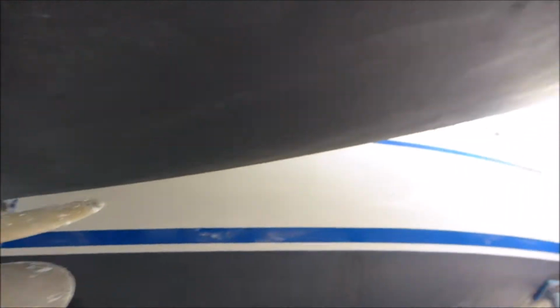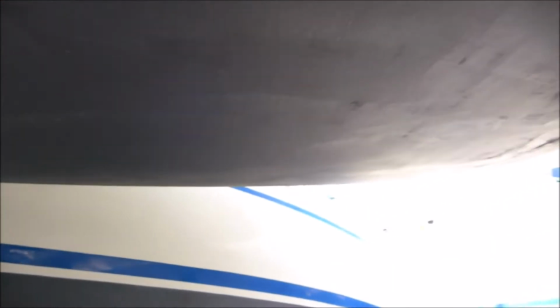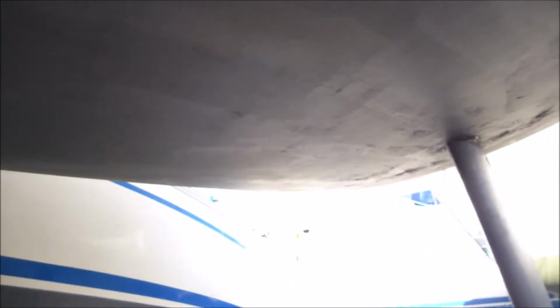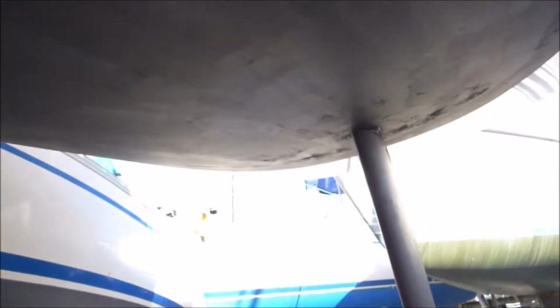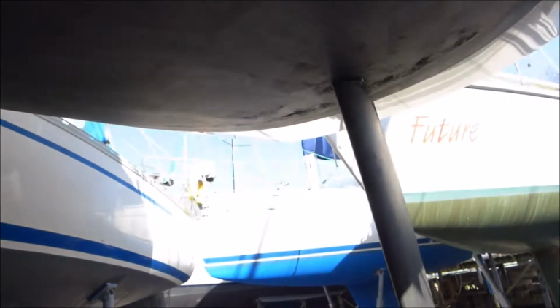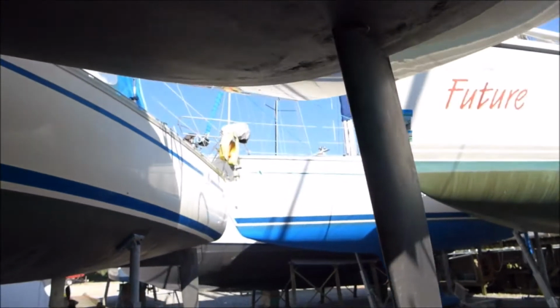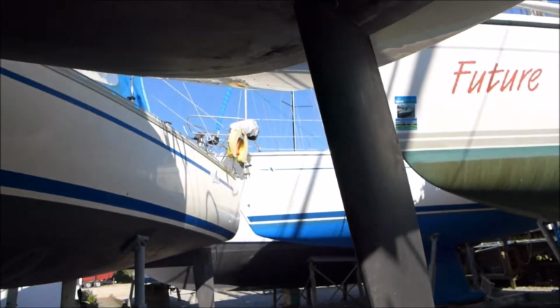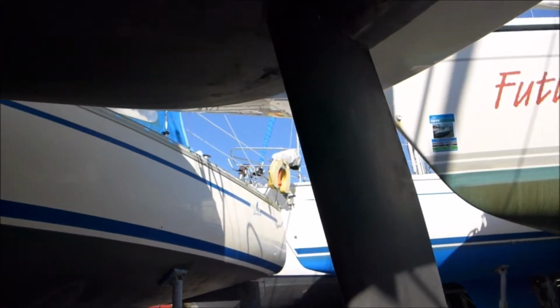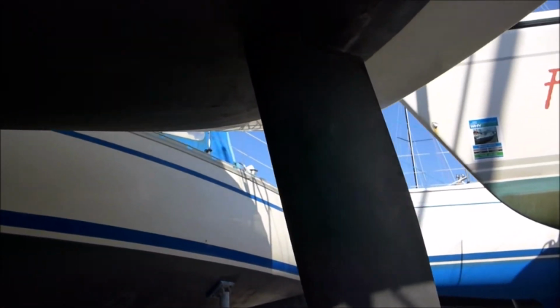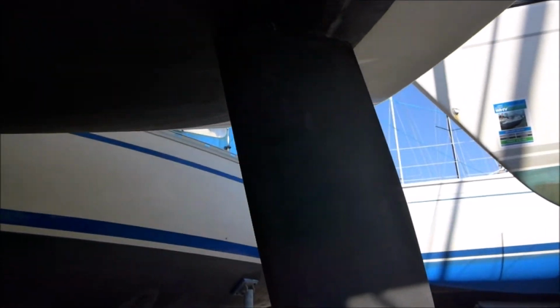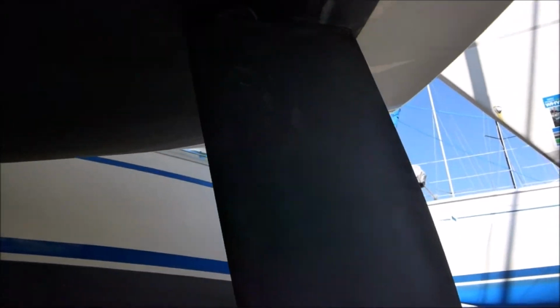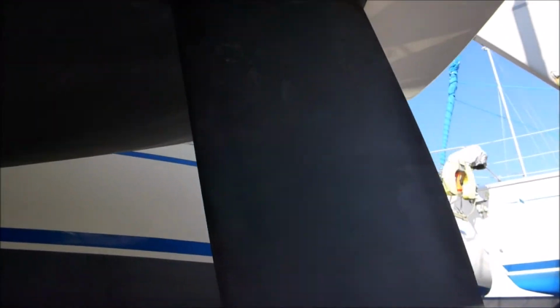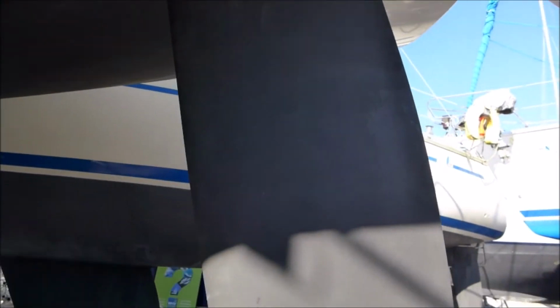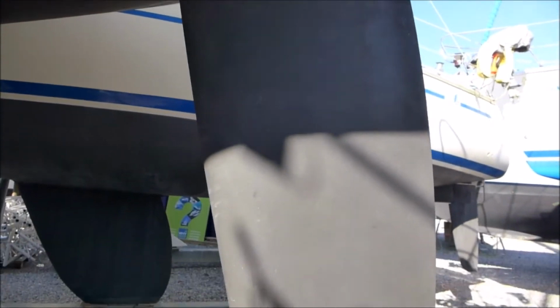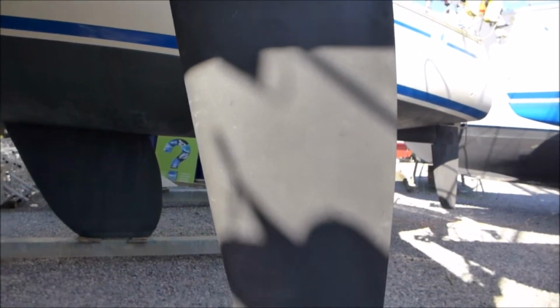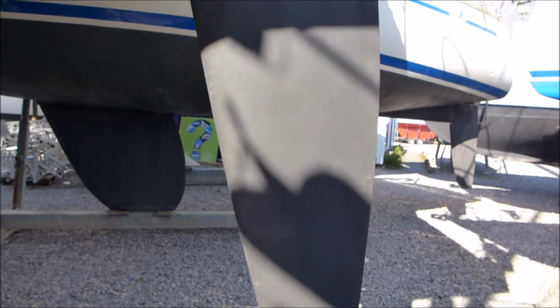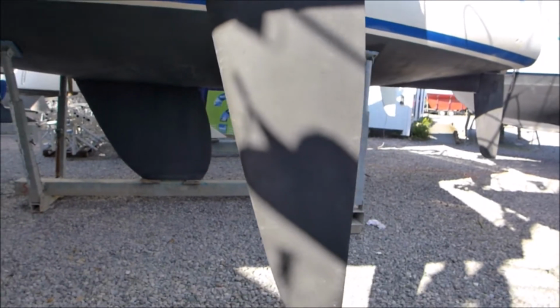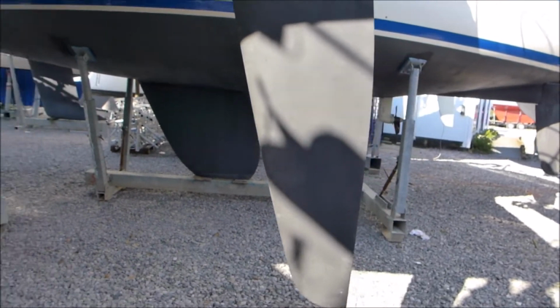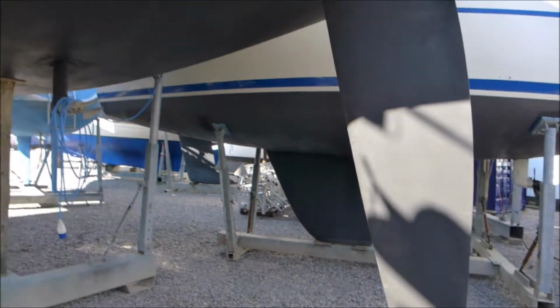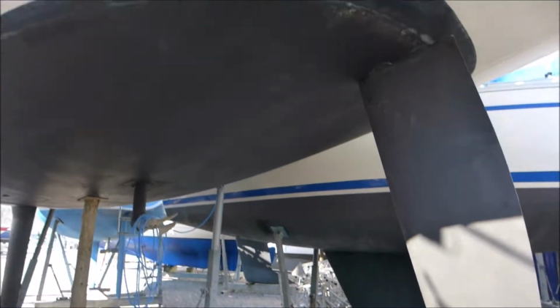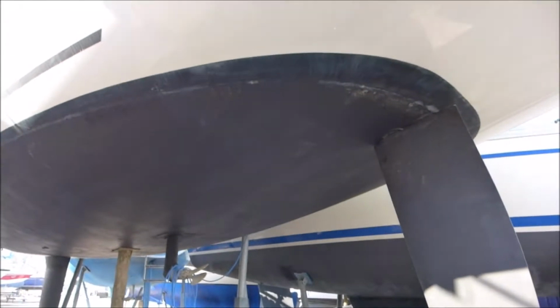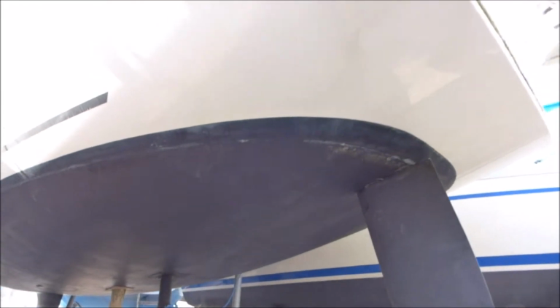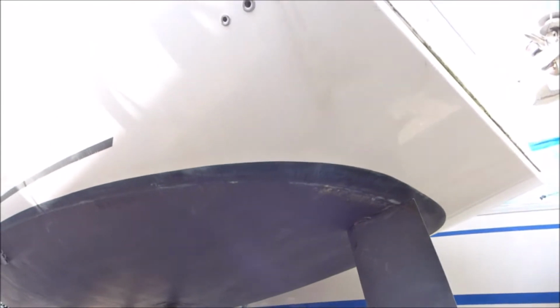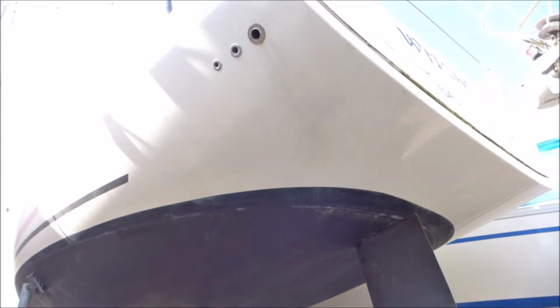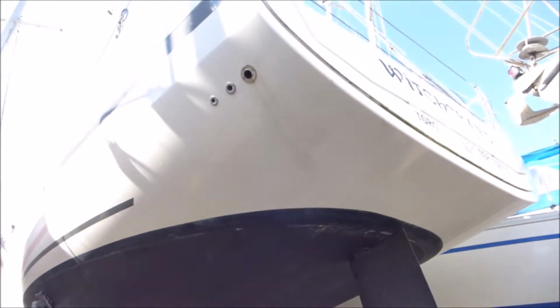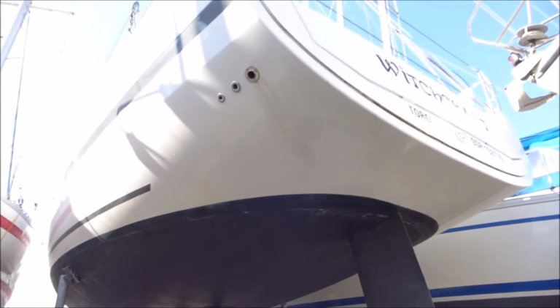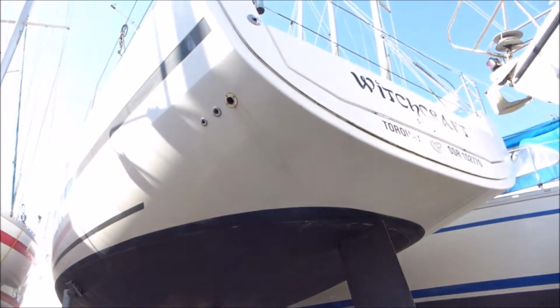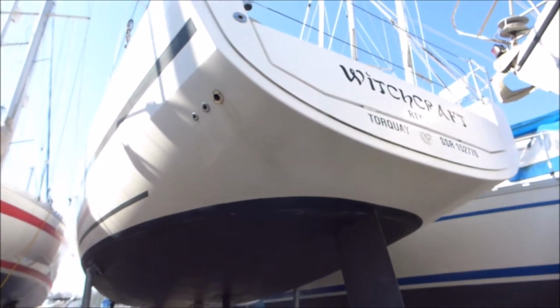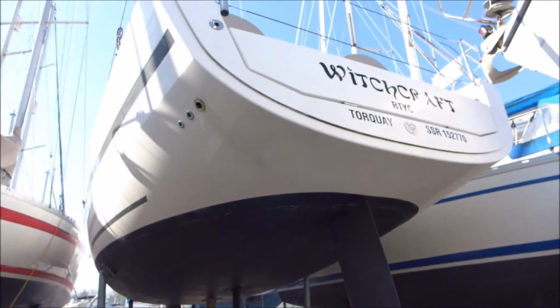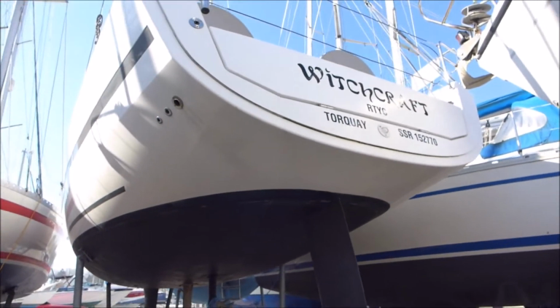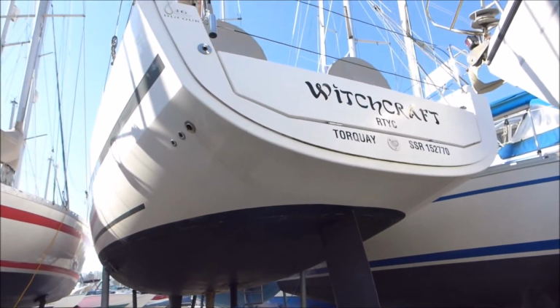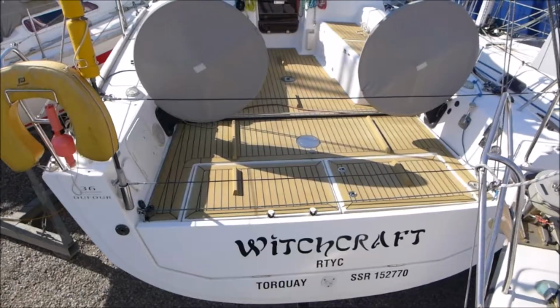Here's a large single rudder giving control and stability with a neutral helm feel whilst under sail. Moving aft we'll see the wide stern, chined hull and folding swim platform.